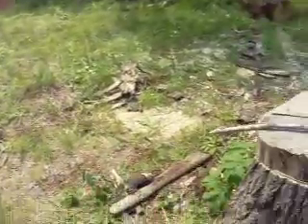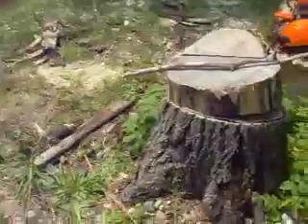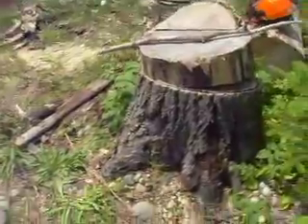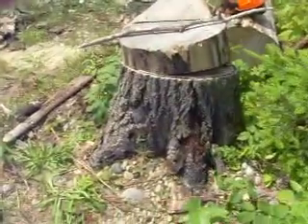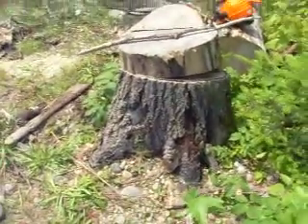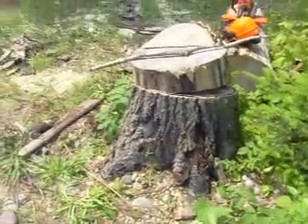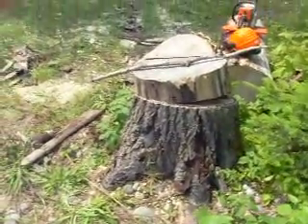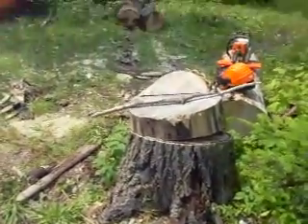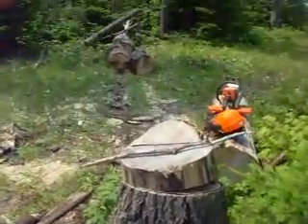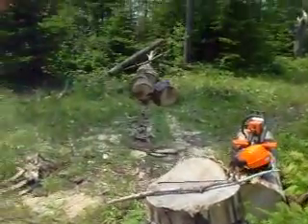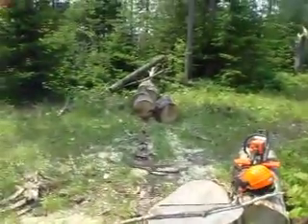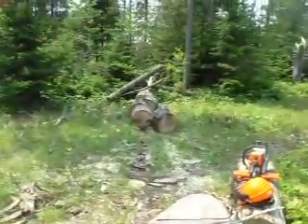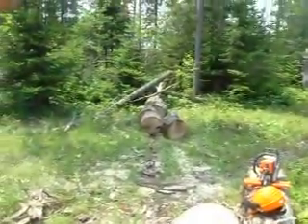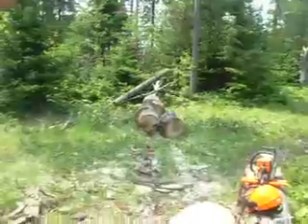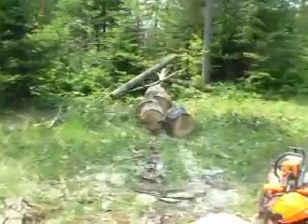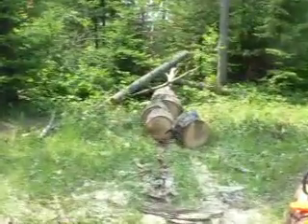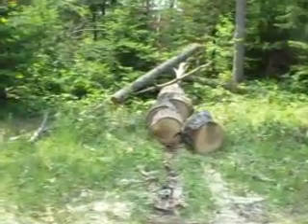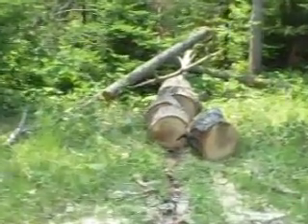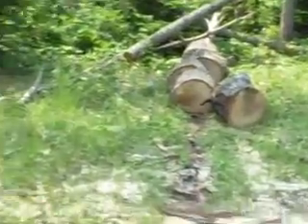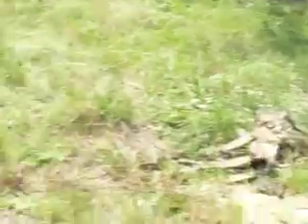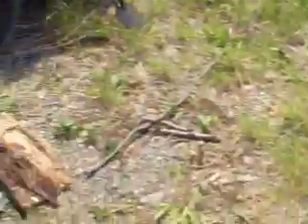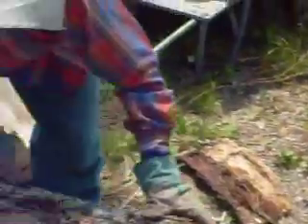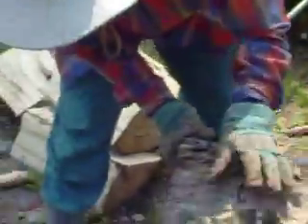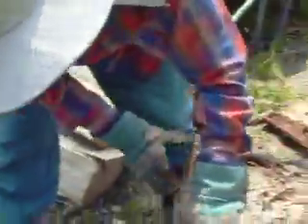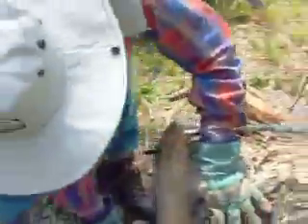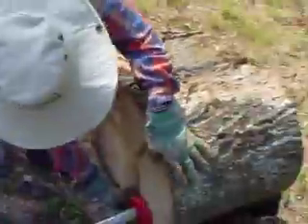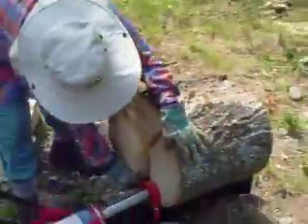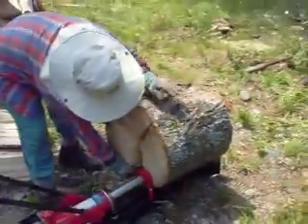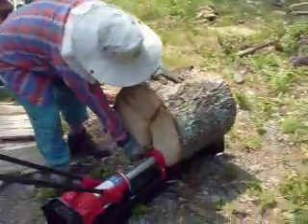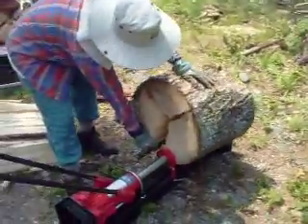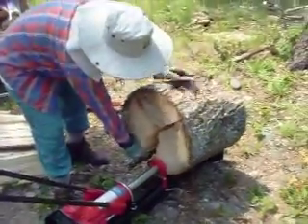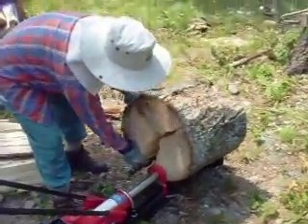And here is the tree that it came from. It died last year. There are some more of the remaining logs from the trunk of that tree, and now Maria Udo is going to remove the log.